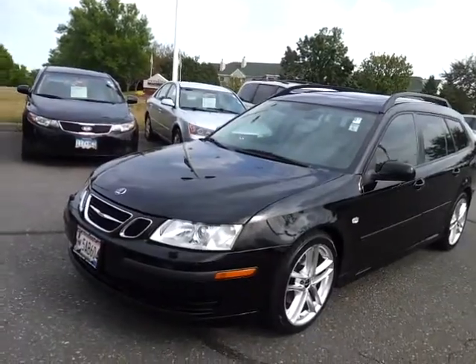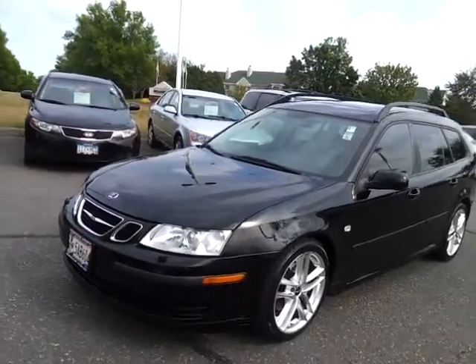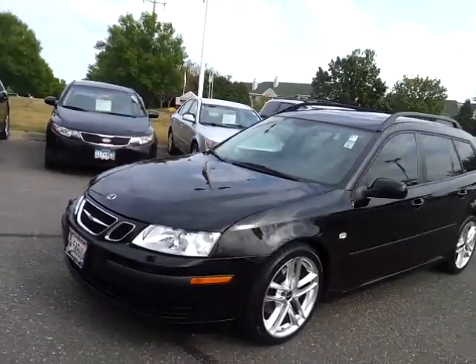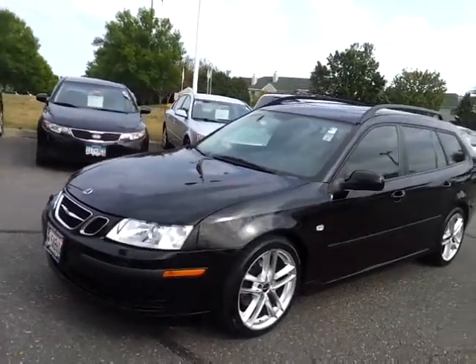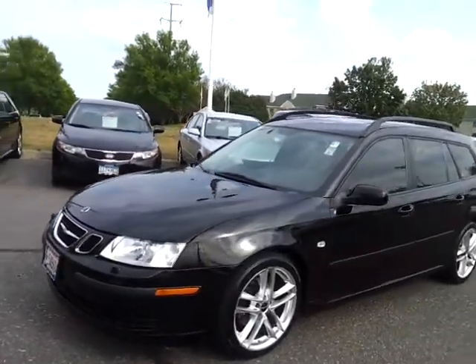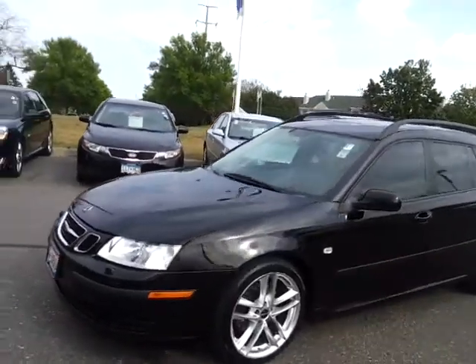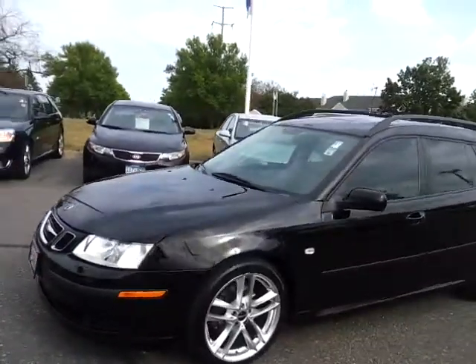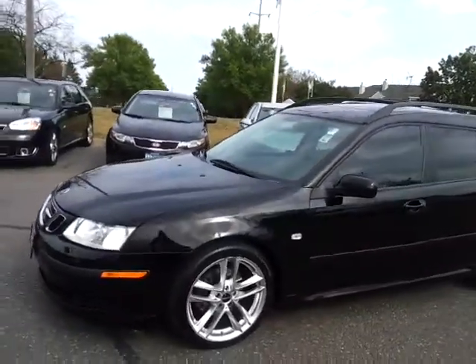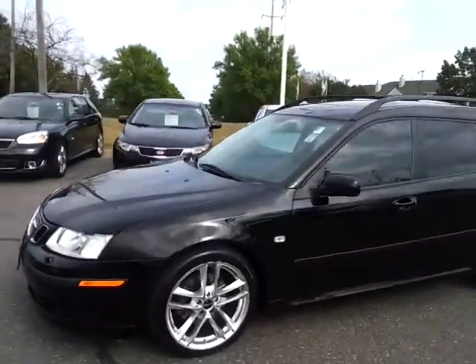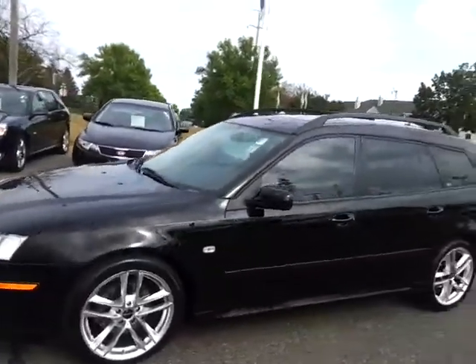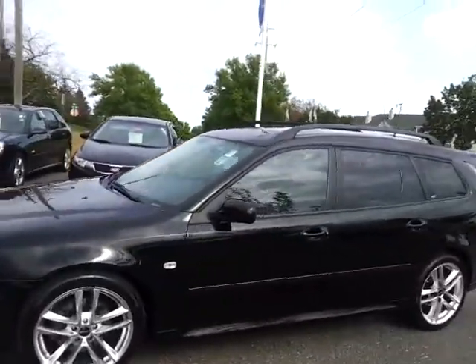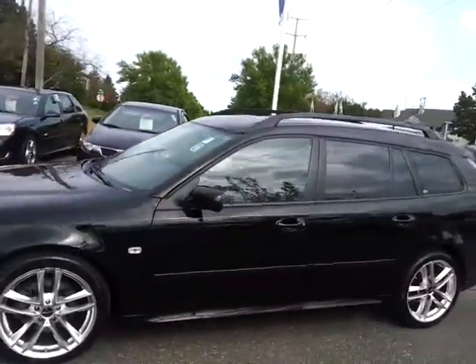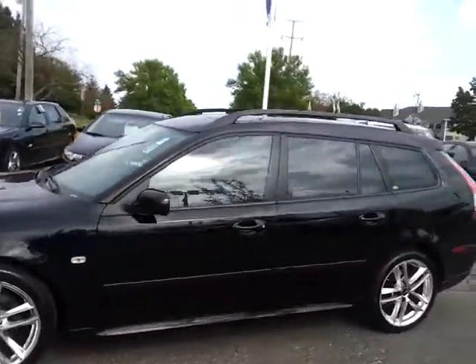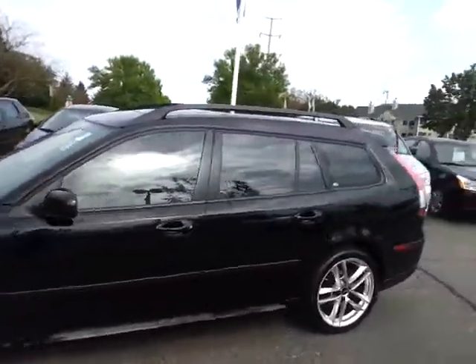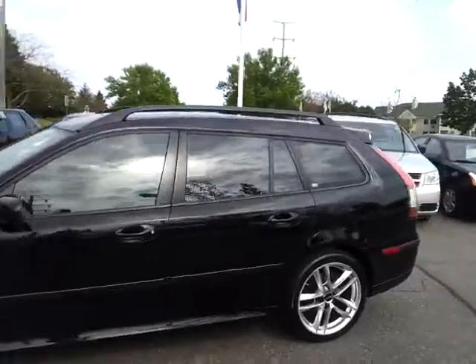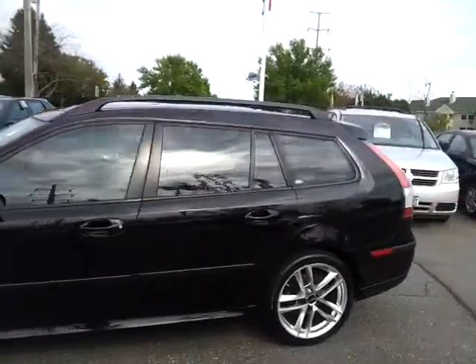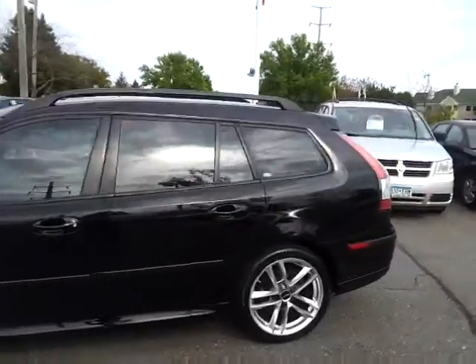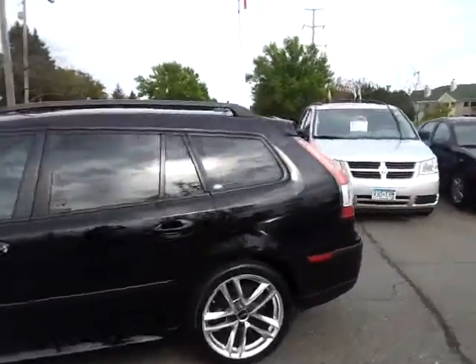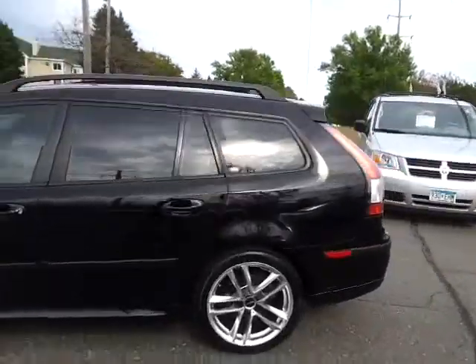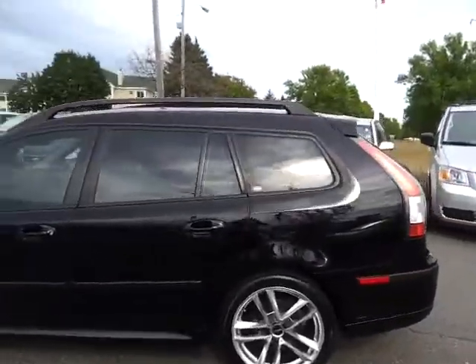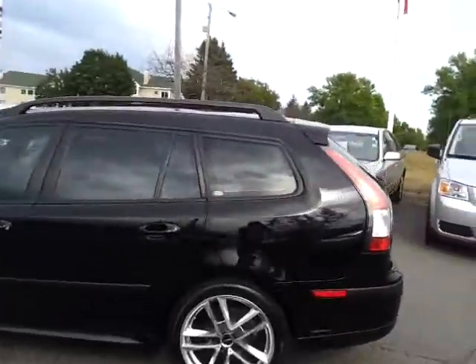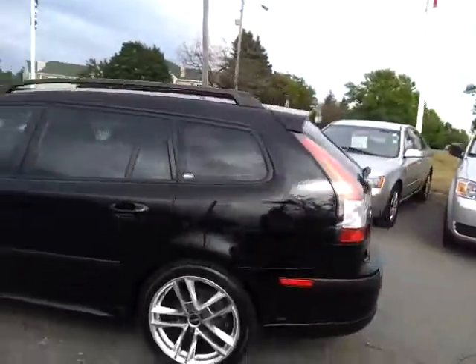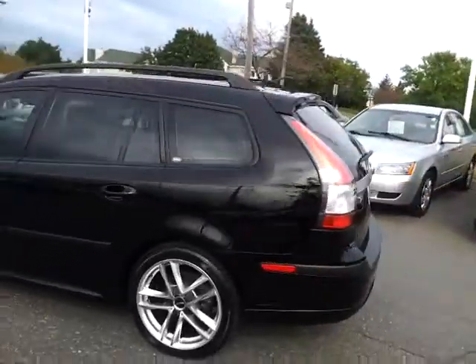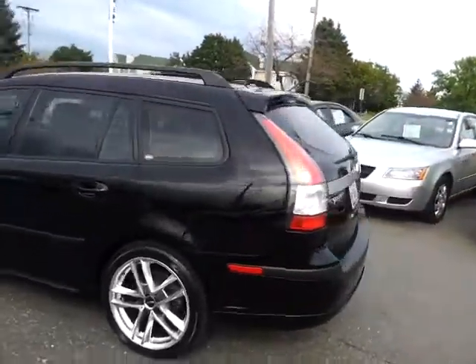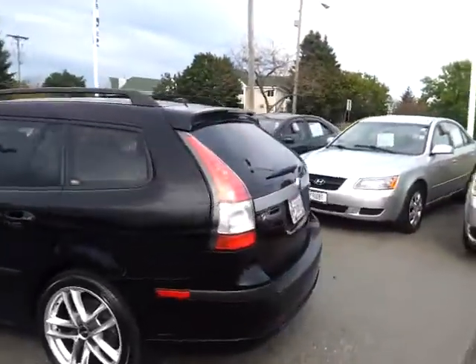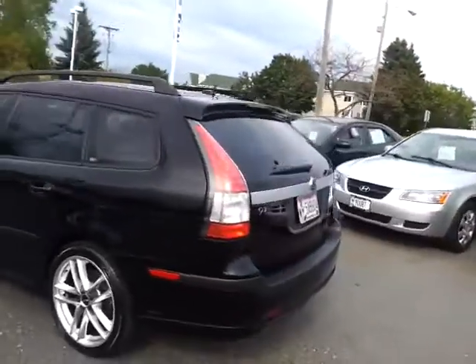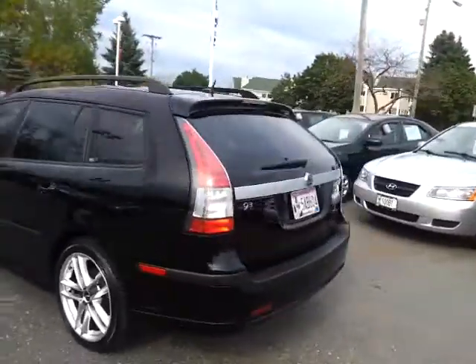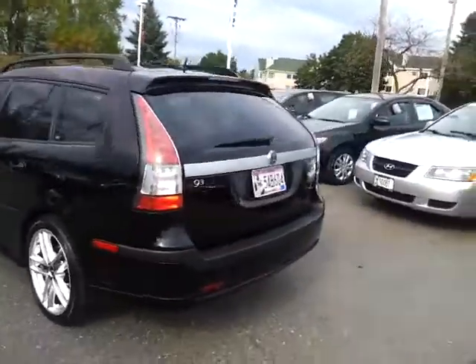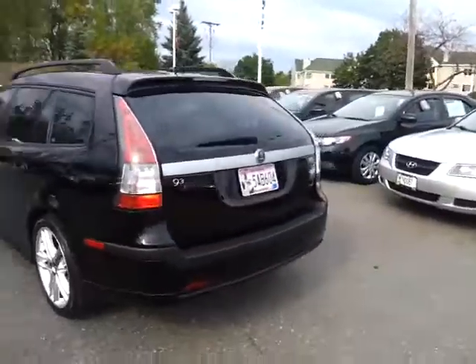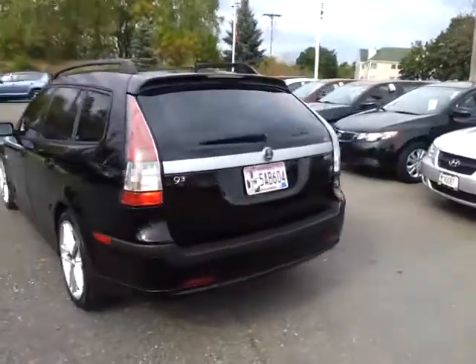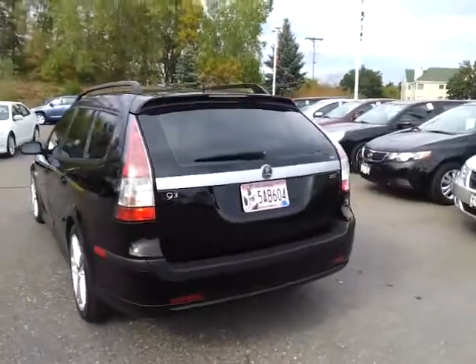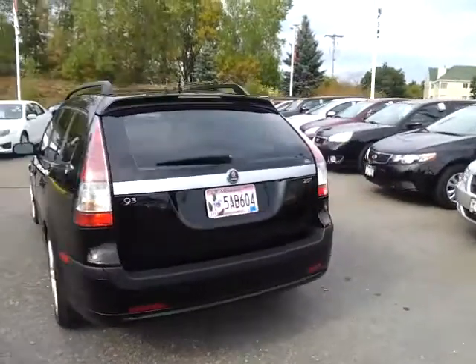Loaded with features: heated leather seats, alloy wheels, moonroof, lots of nice accessories, cargo cover, floor mats — just a gorgeous car.